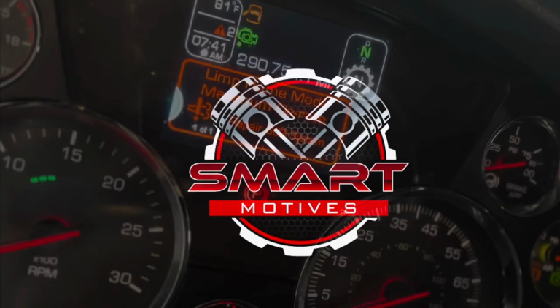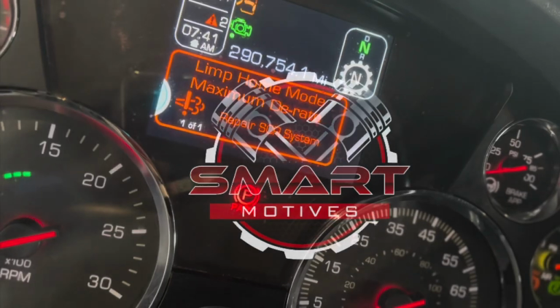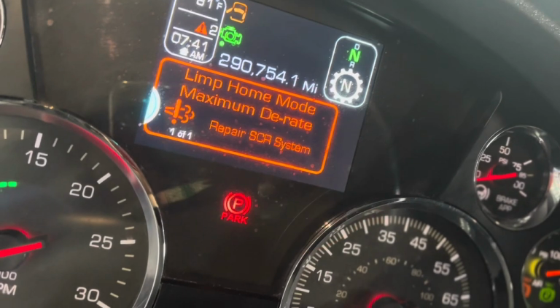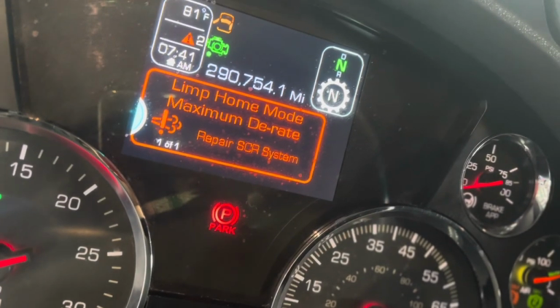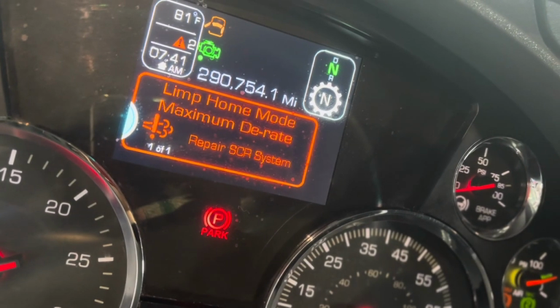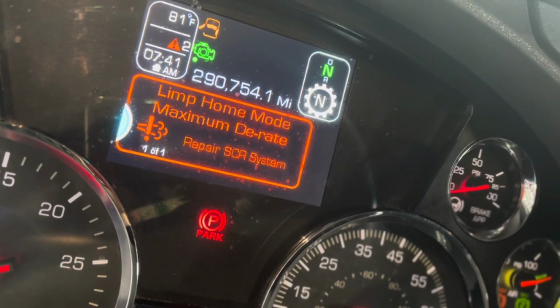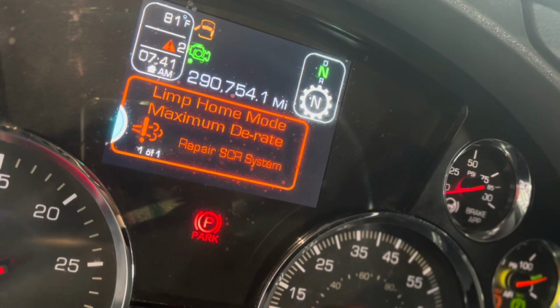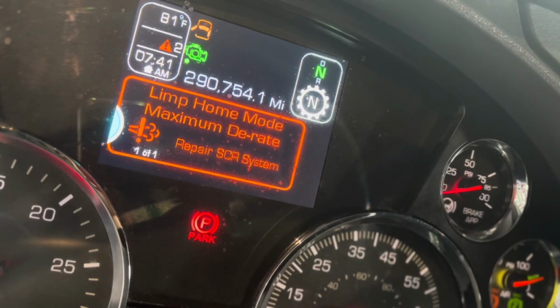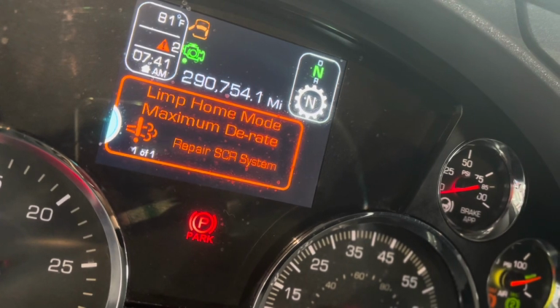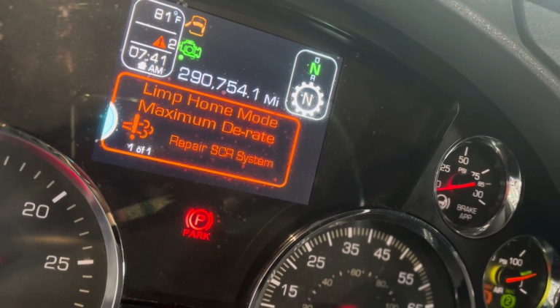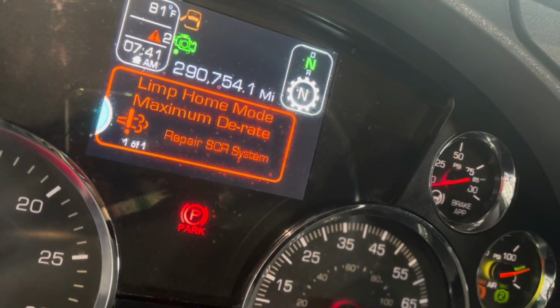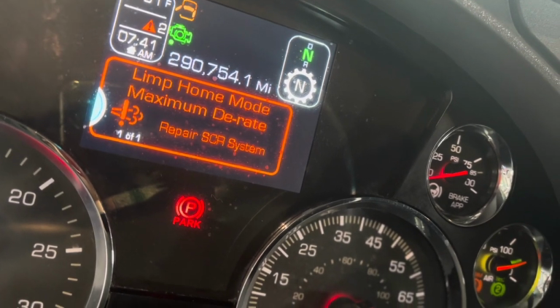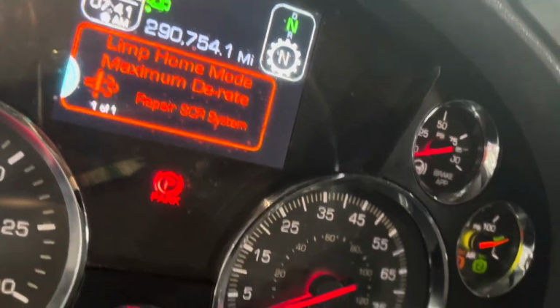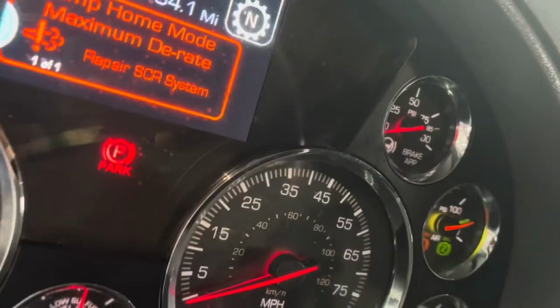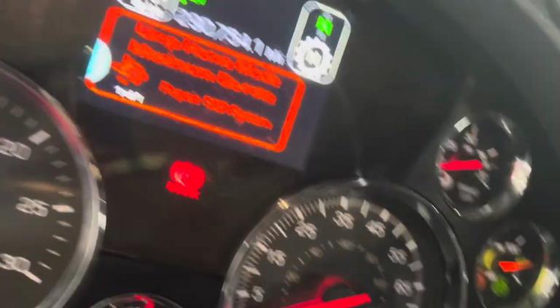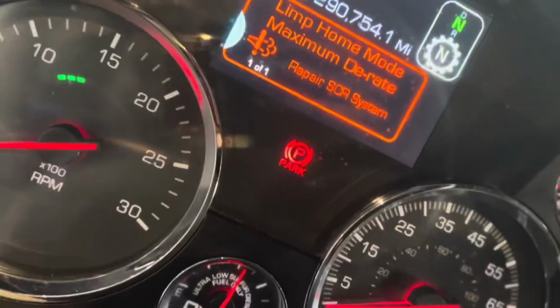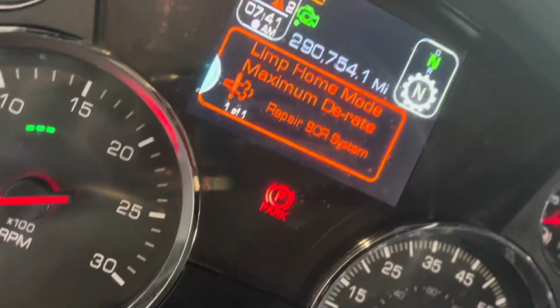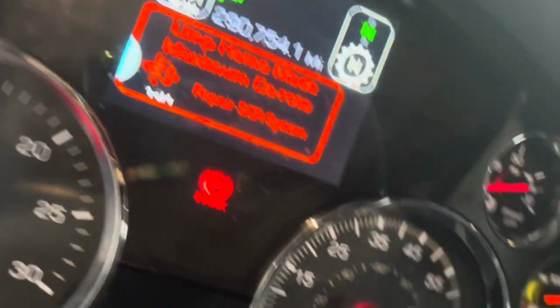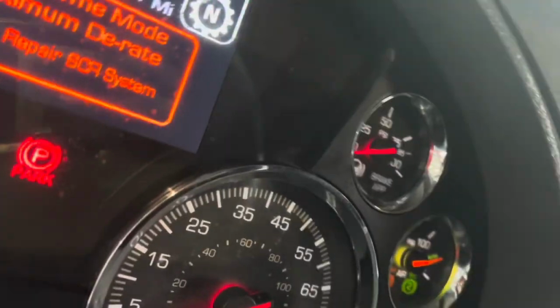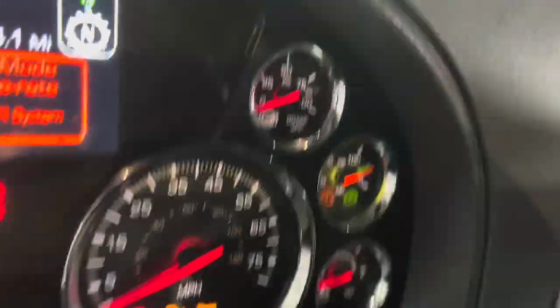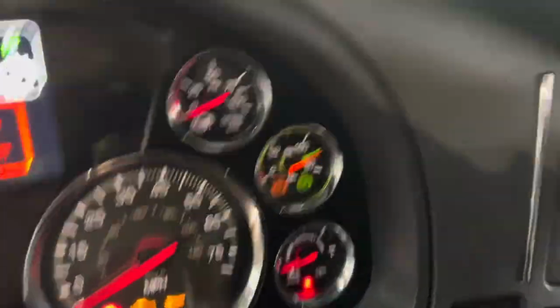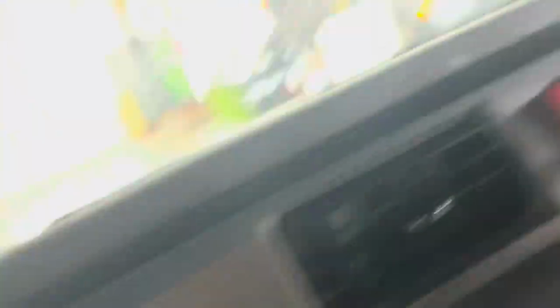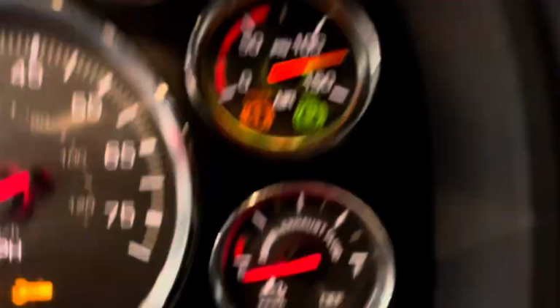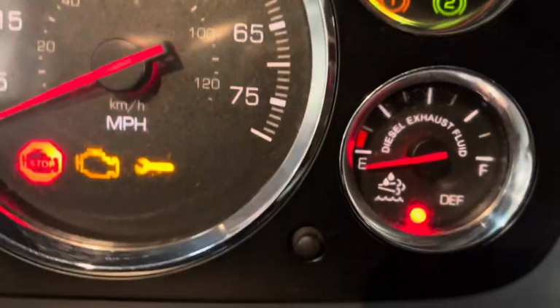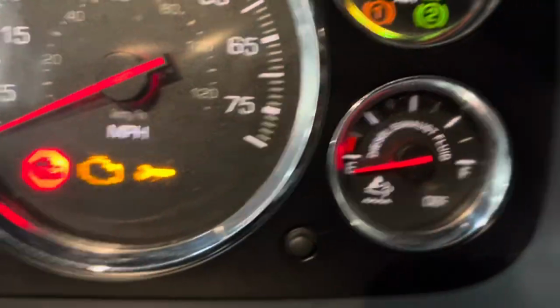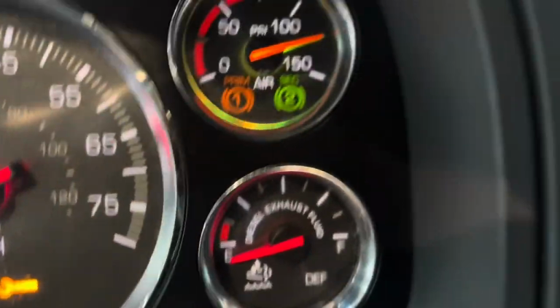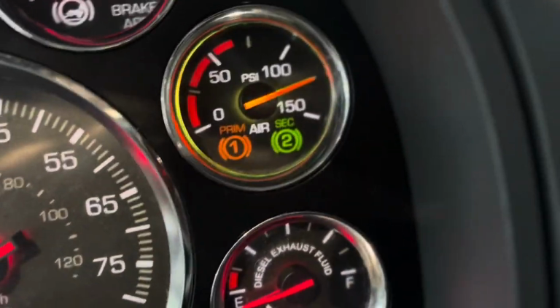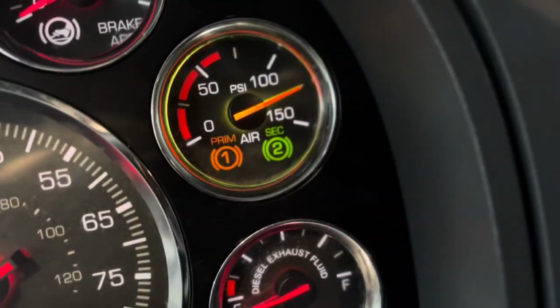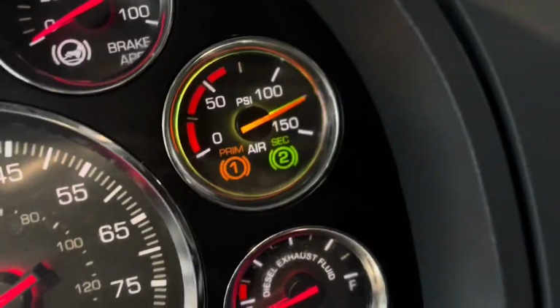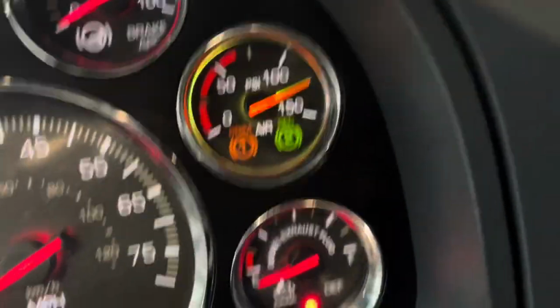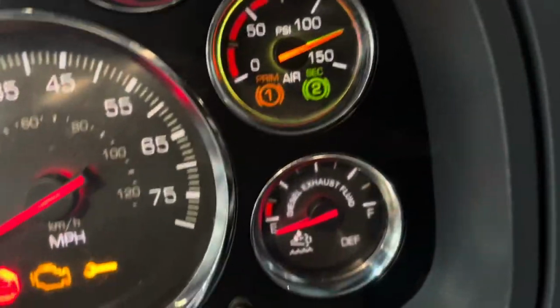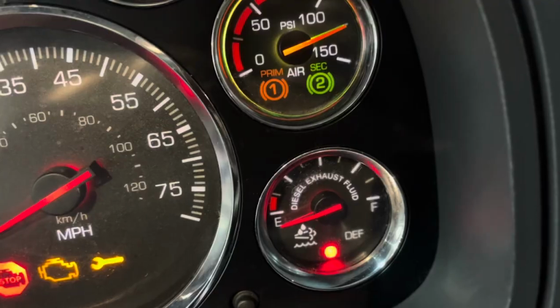I got this 2019 T680 Kenworth. It's in limp mode here. I have a DEF leveling sensor problem. It's going at five miles per hour.